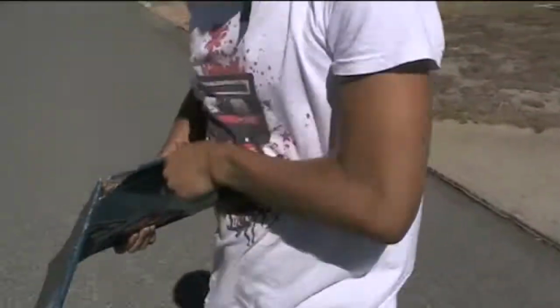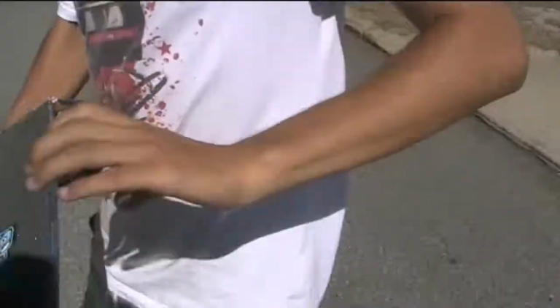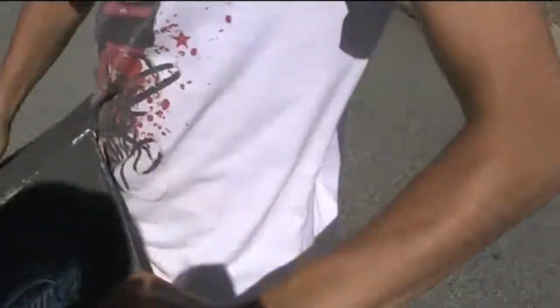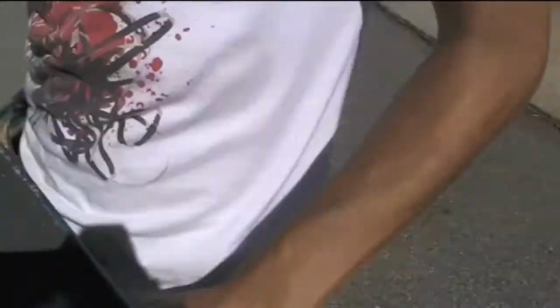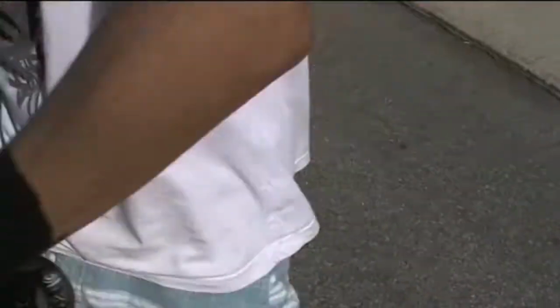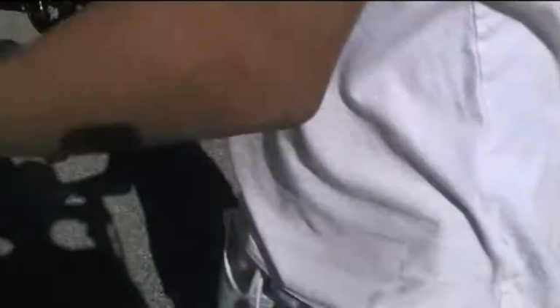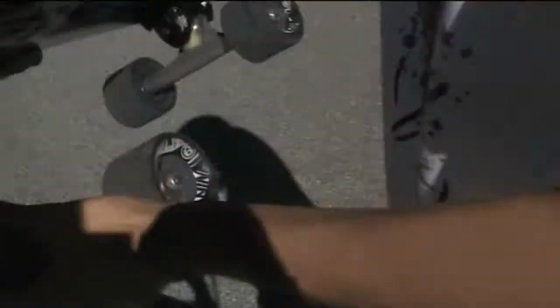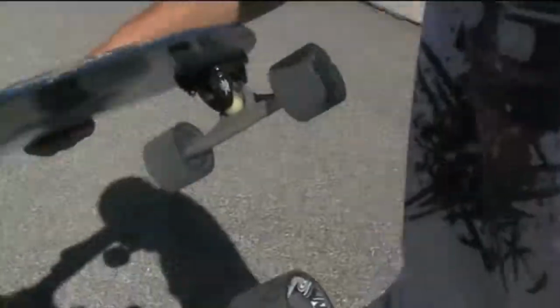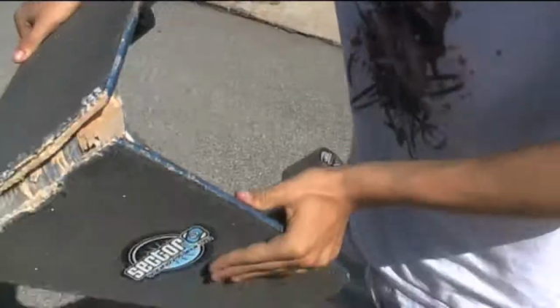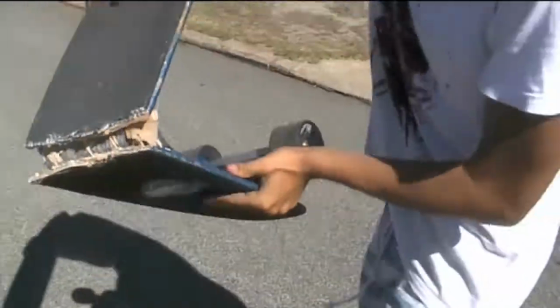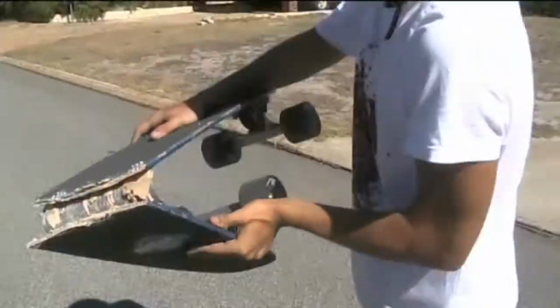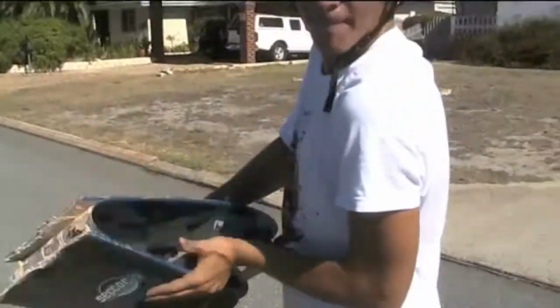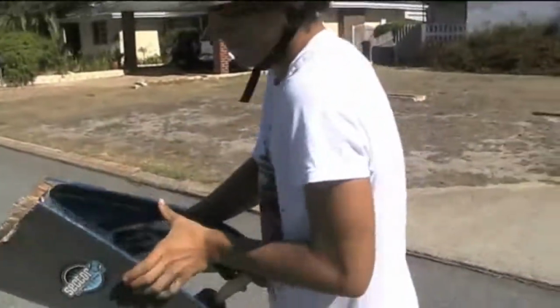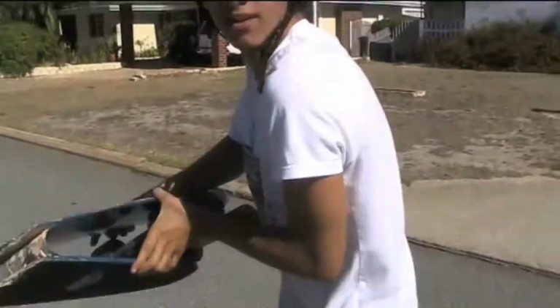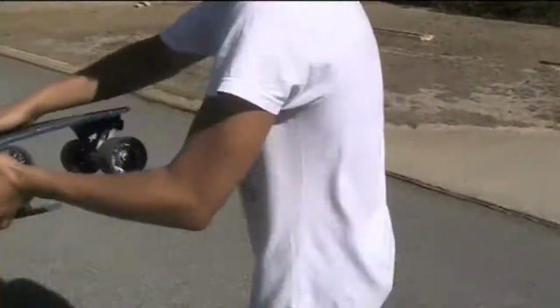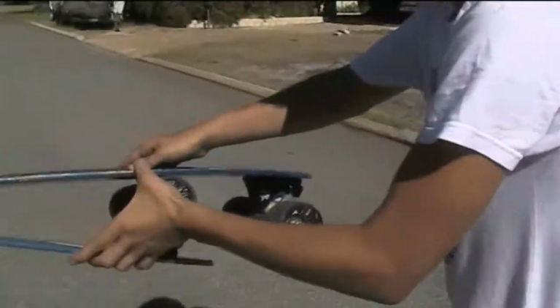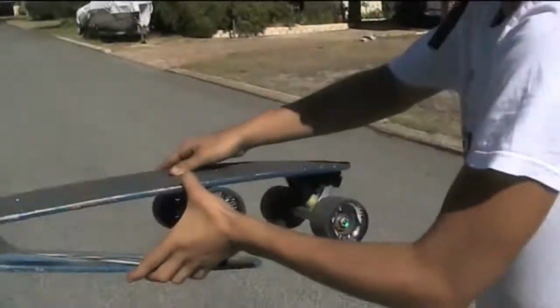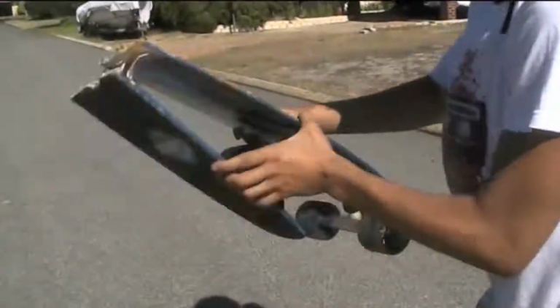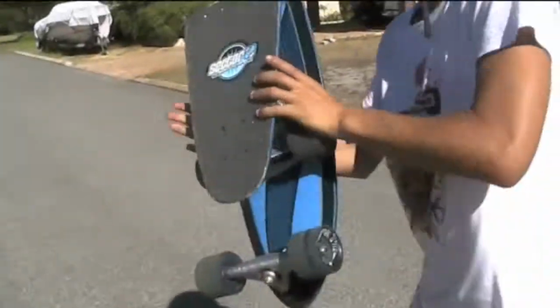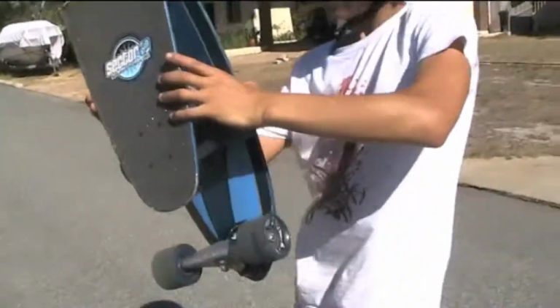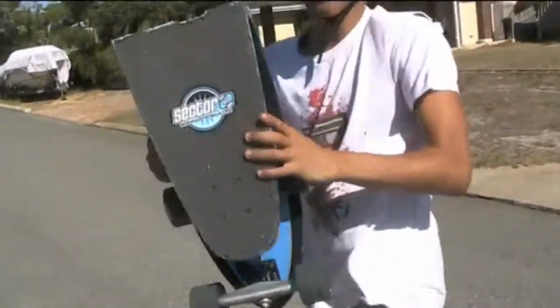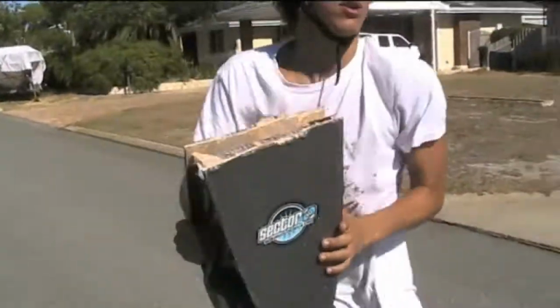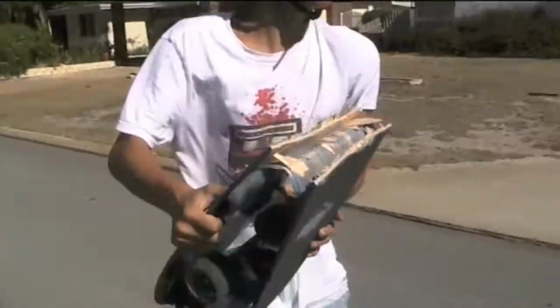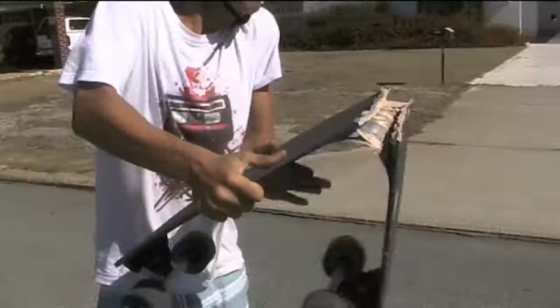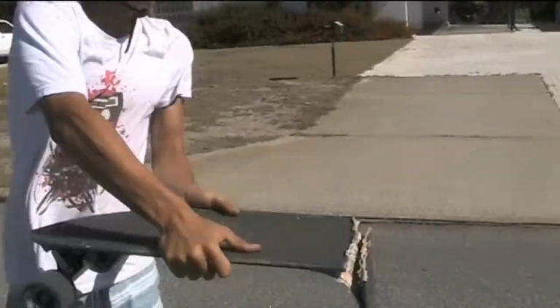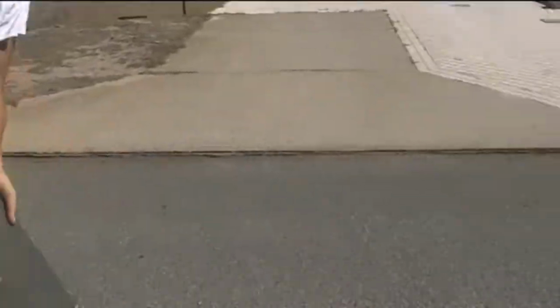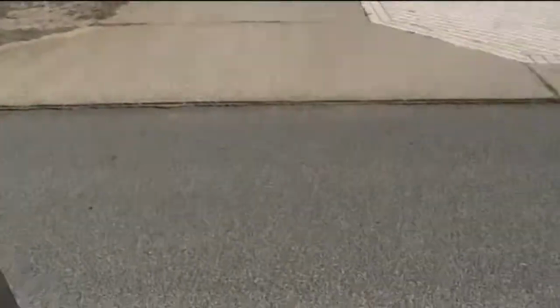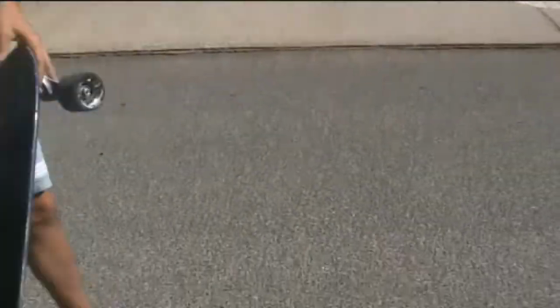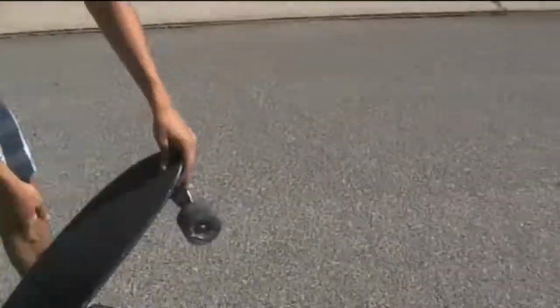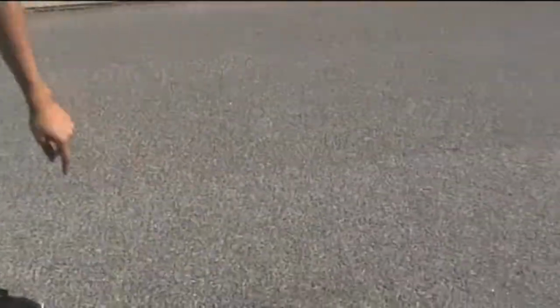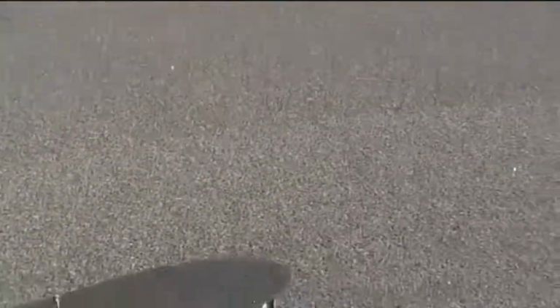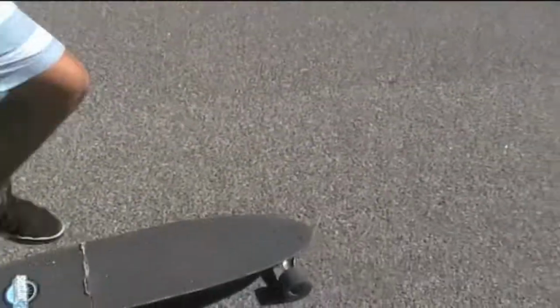Nice and easy, fits in your car. Just fold it up, into your locker. Just flip it out and you're skating!